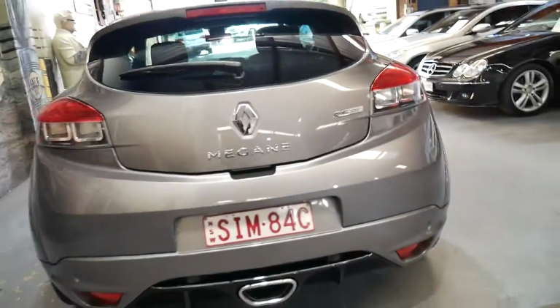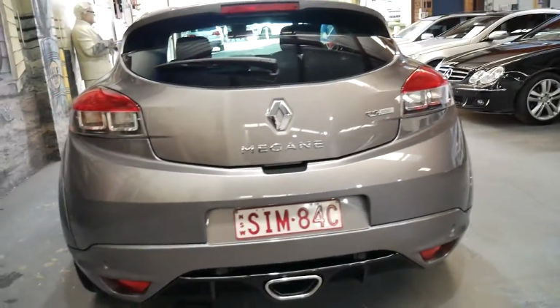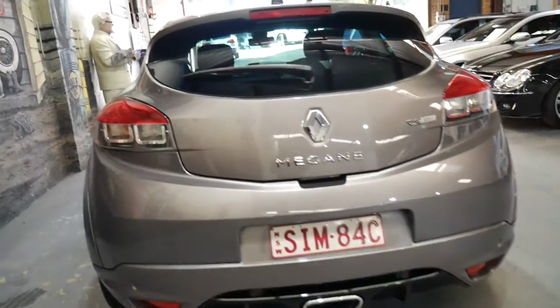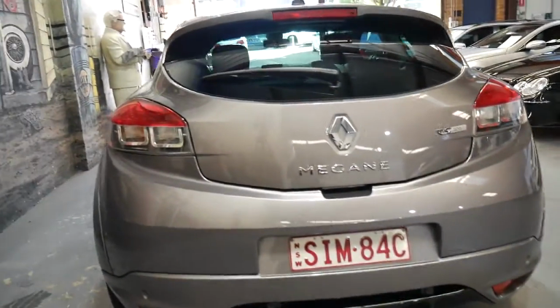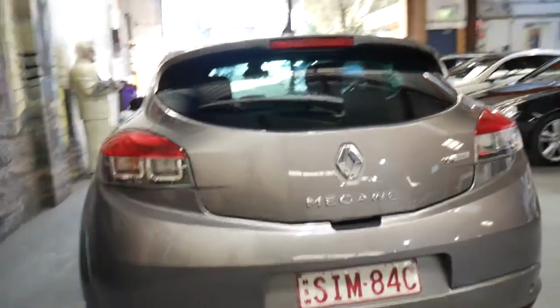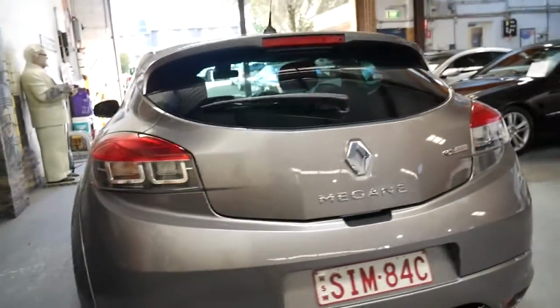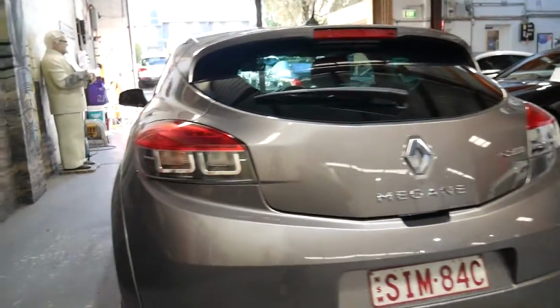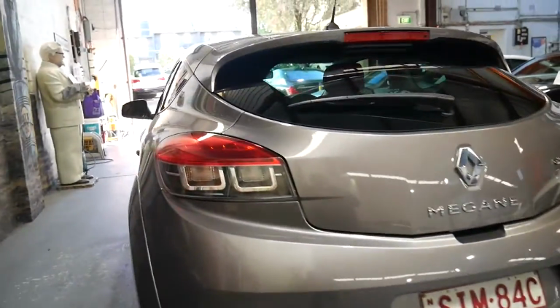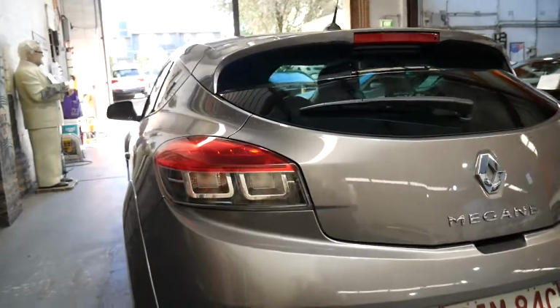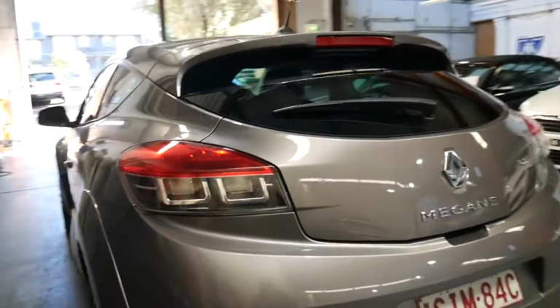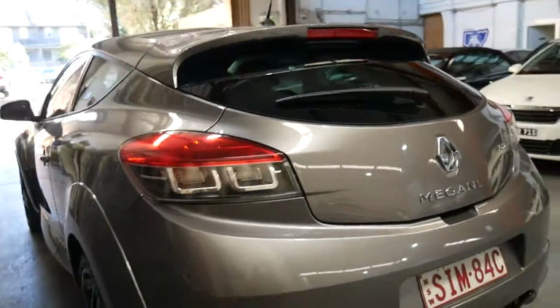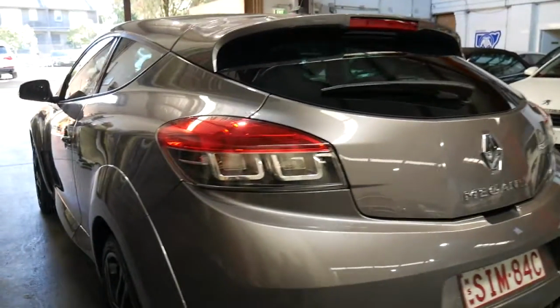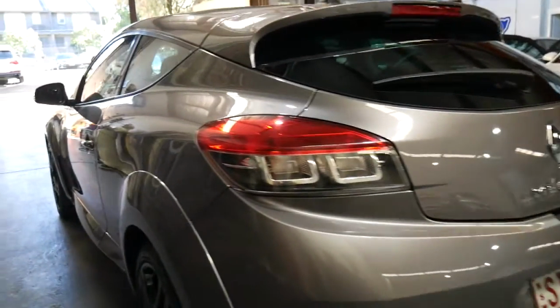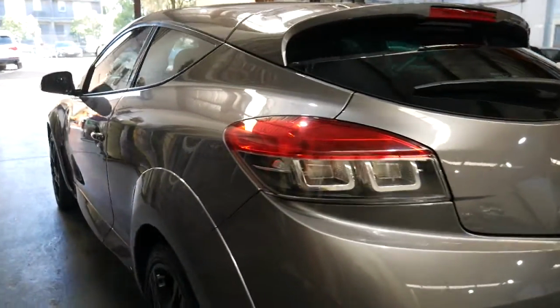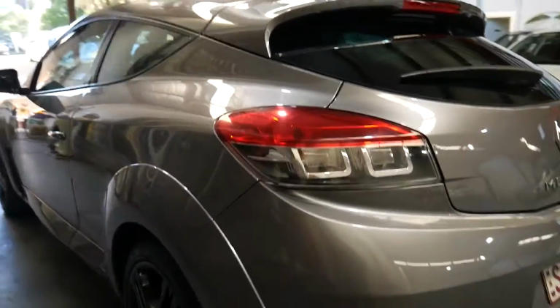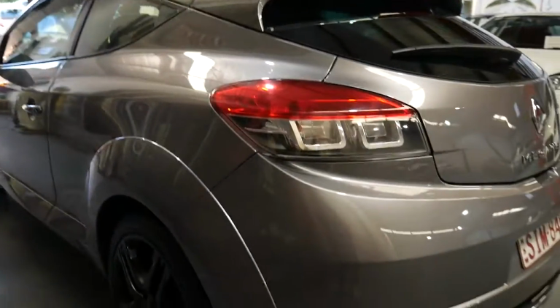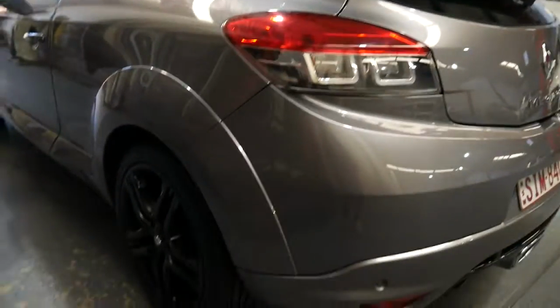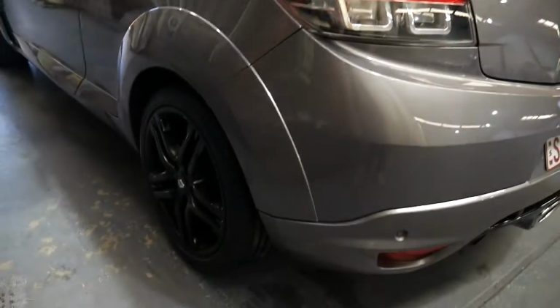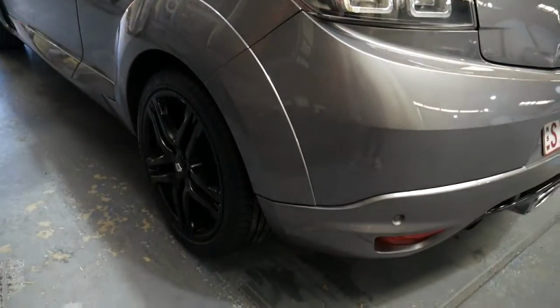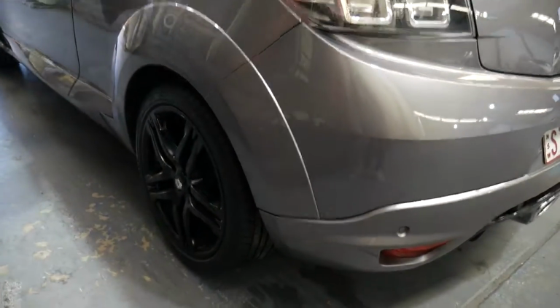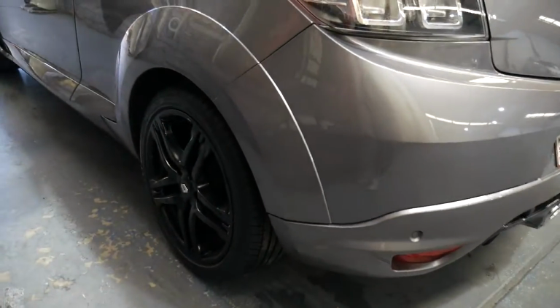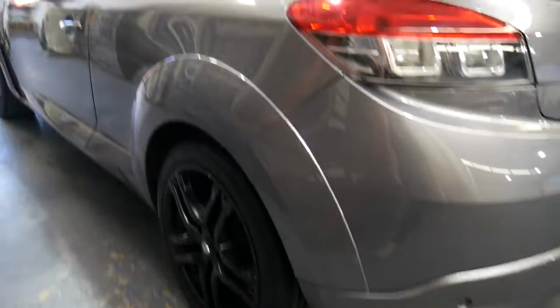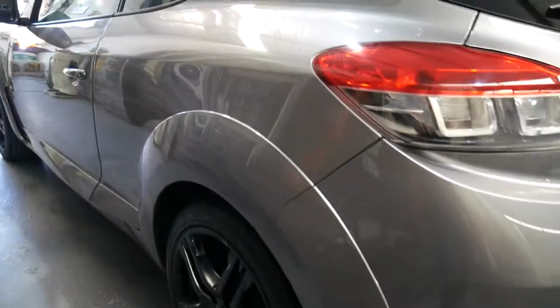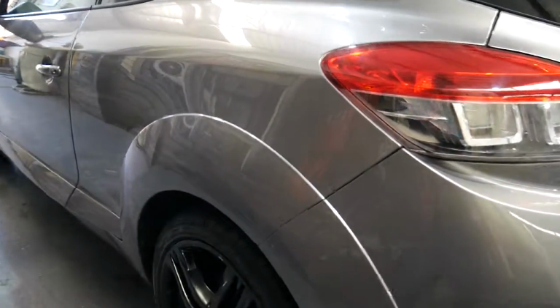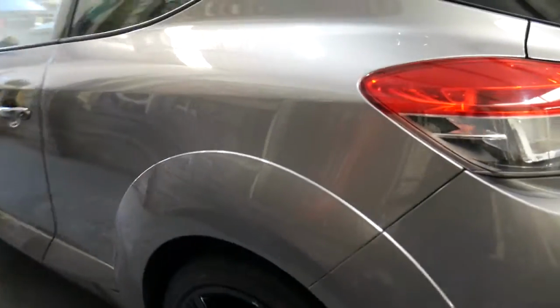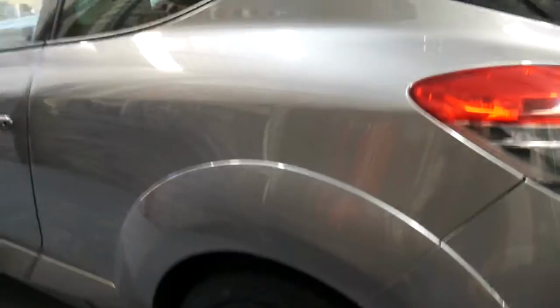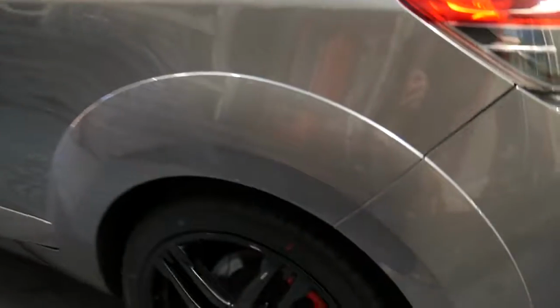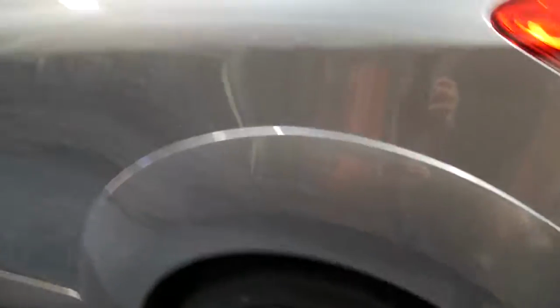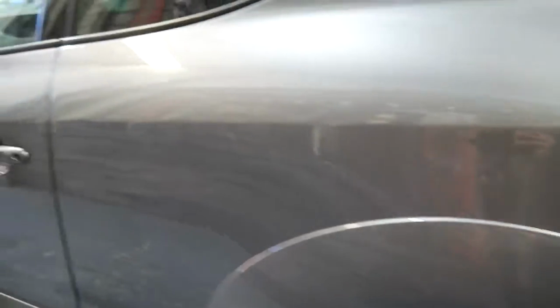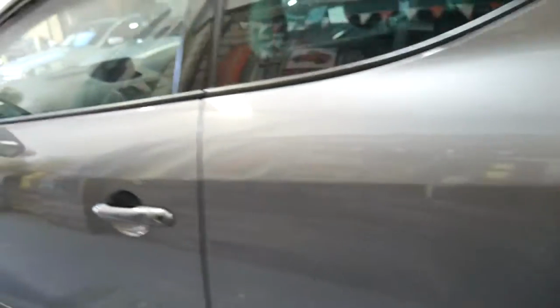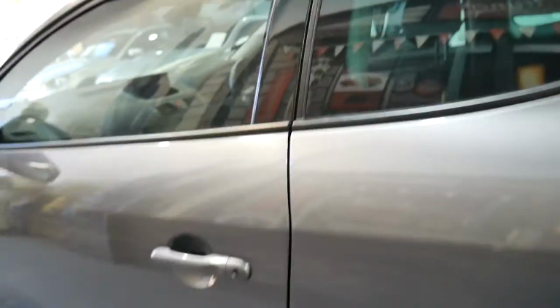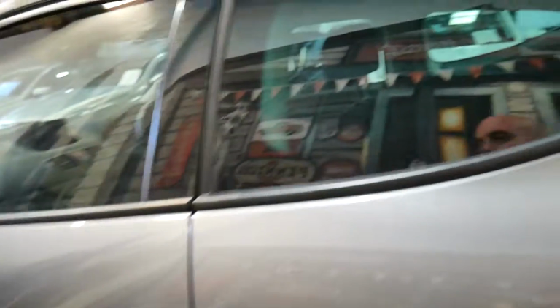It's got a service history, it's got a sunroof, it's got a reversing camera, navigation, parking sensors, these cool black alloys, and the tyres on this car look absolutely brand new.